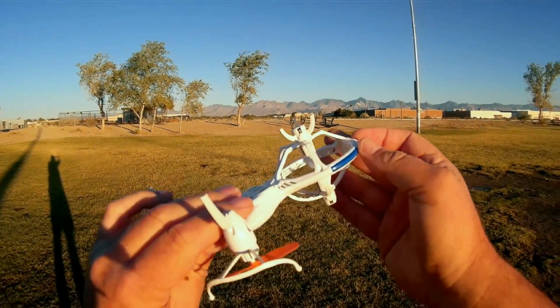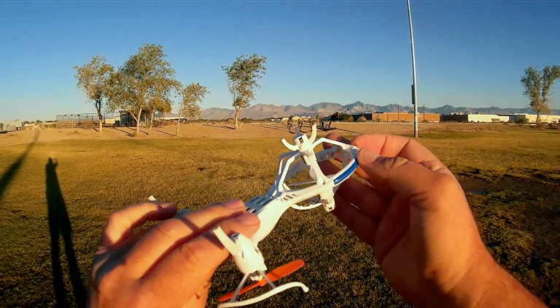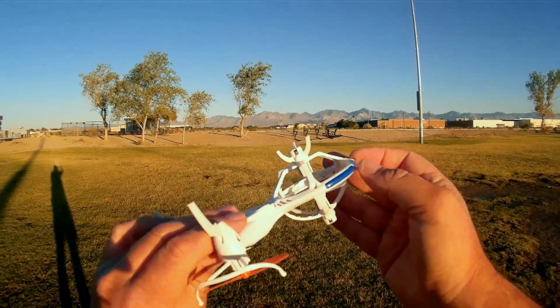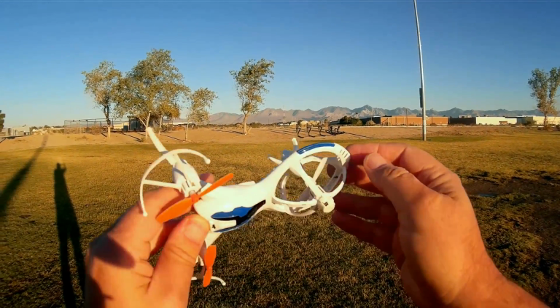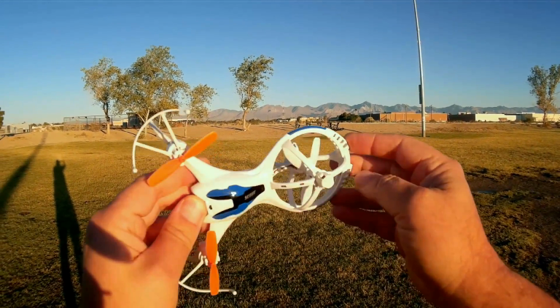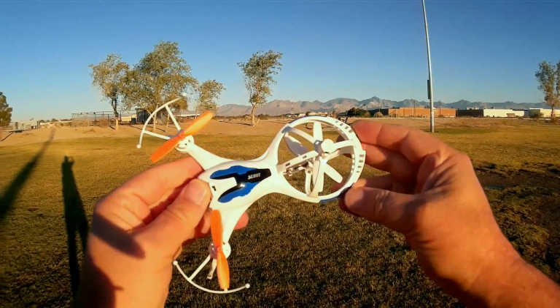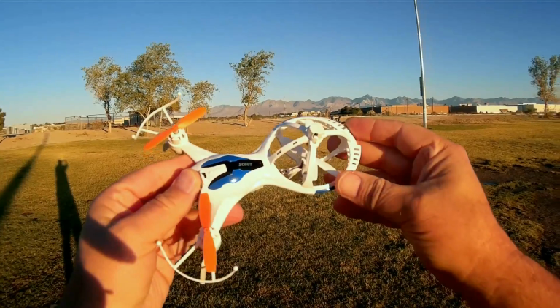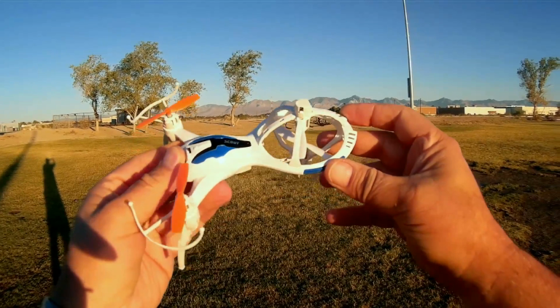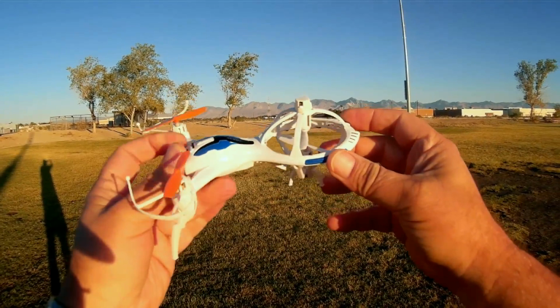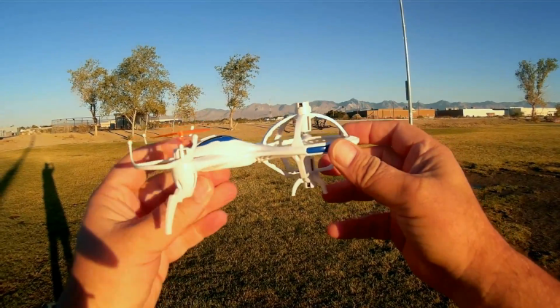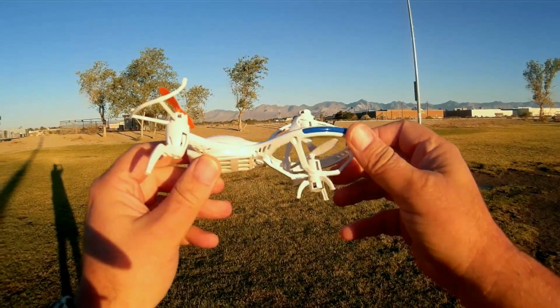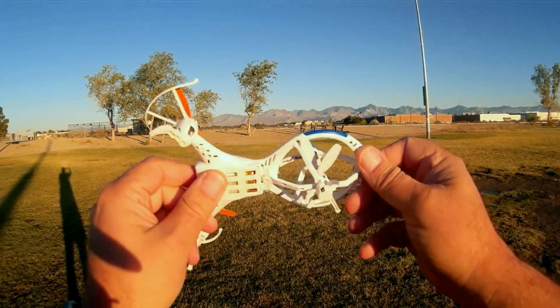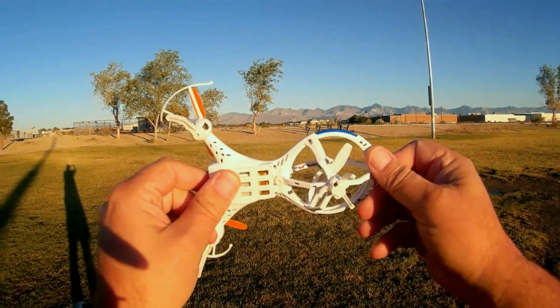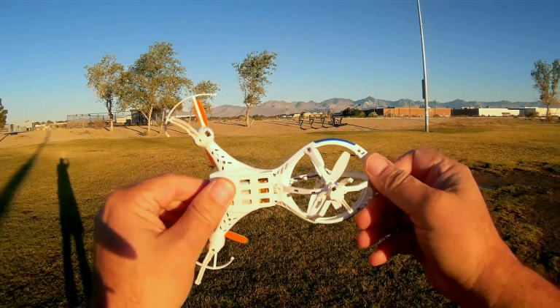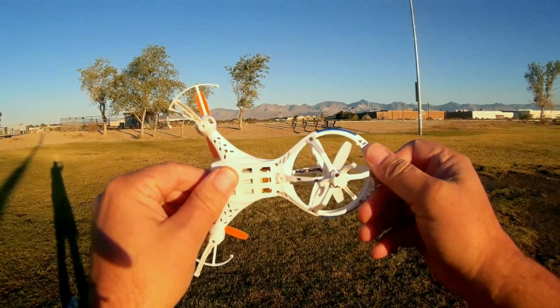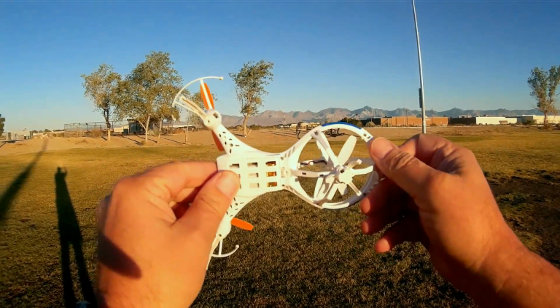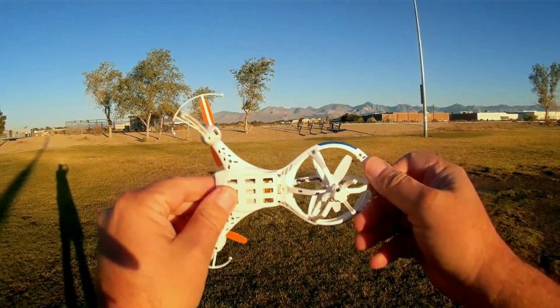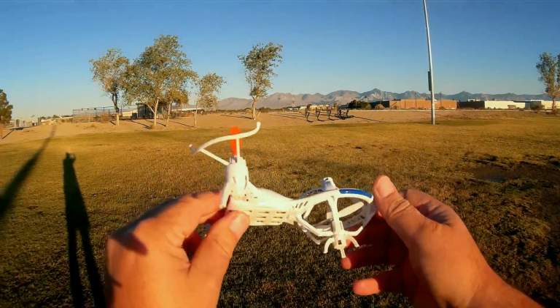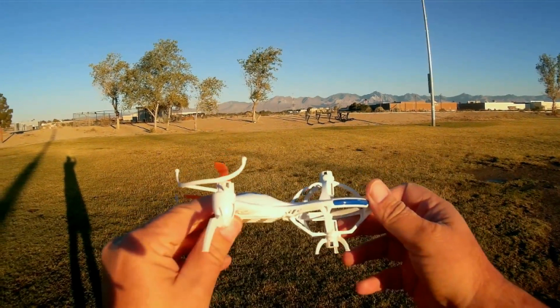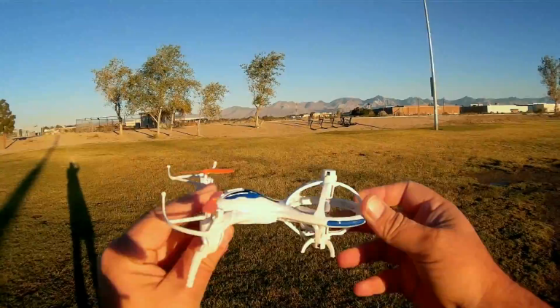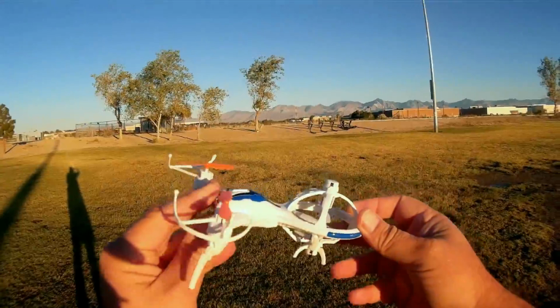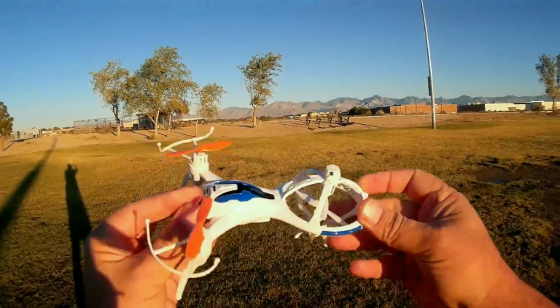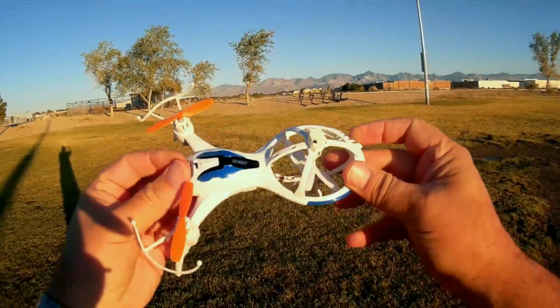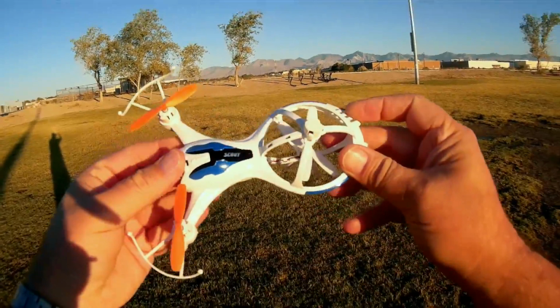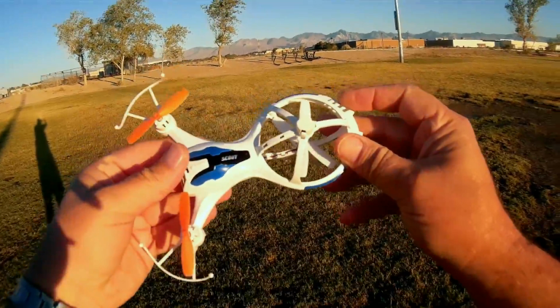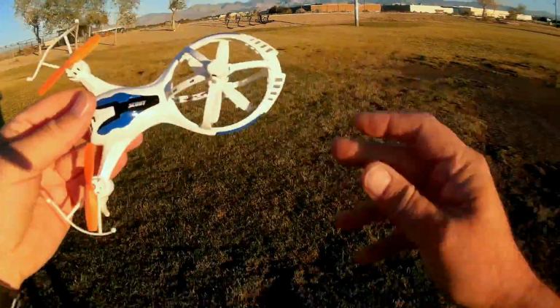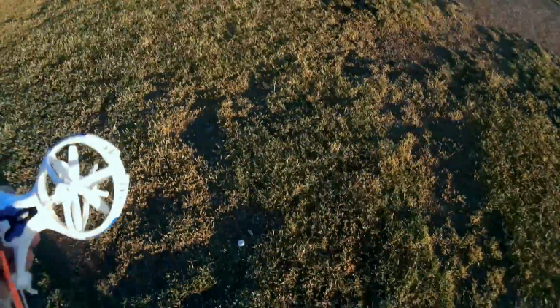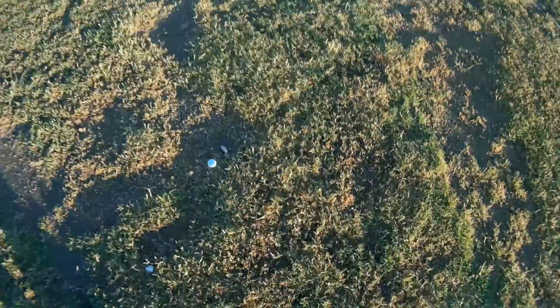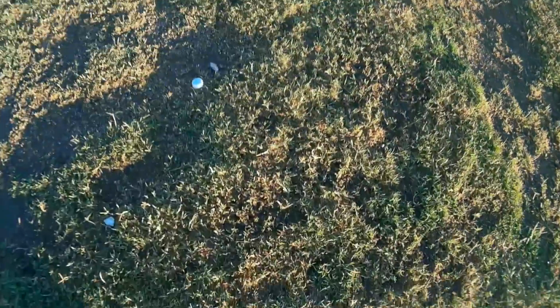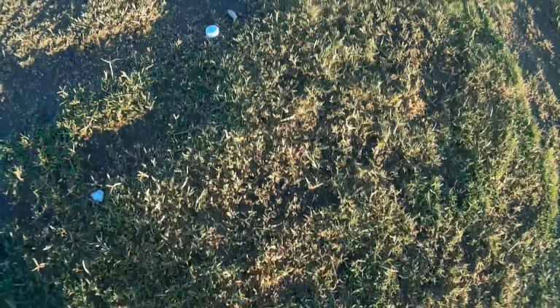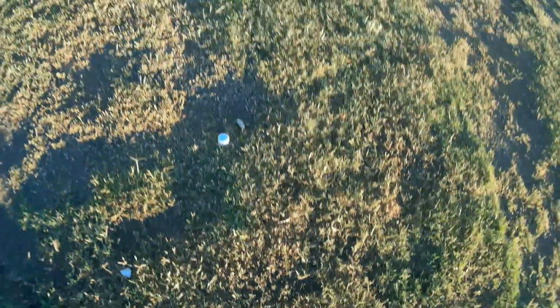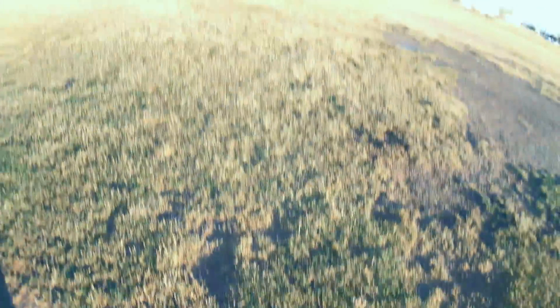It also has very bright LEDs. I'm going to try to get some night flying in tonight, if I can remember, before I upload the video. That's the shape of the quadcopter. Let's go over its controller before we fly.